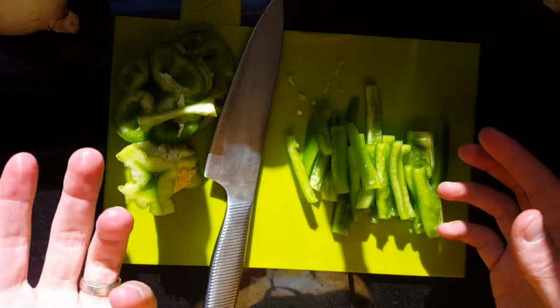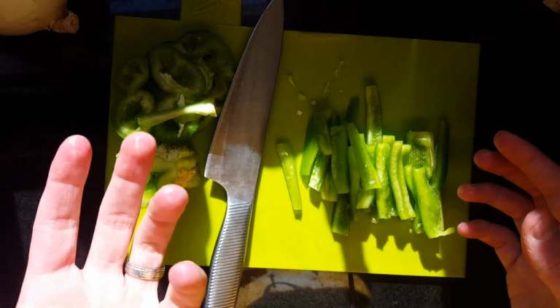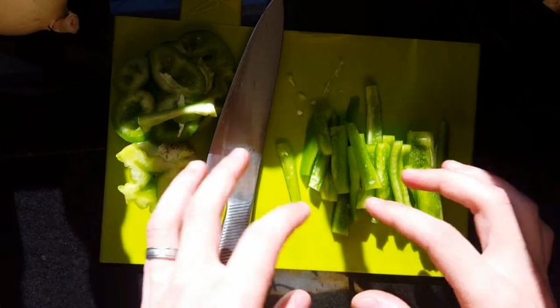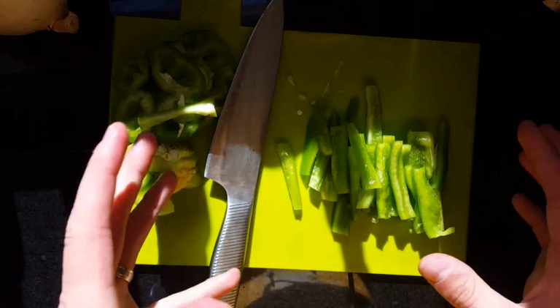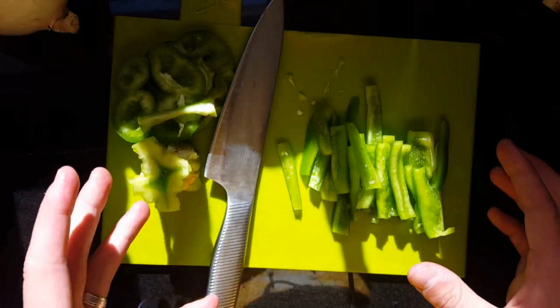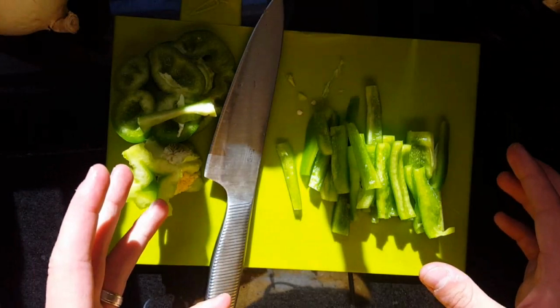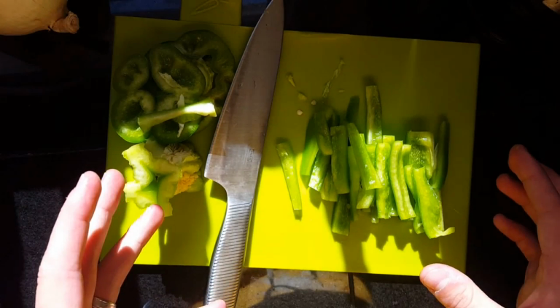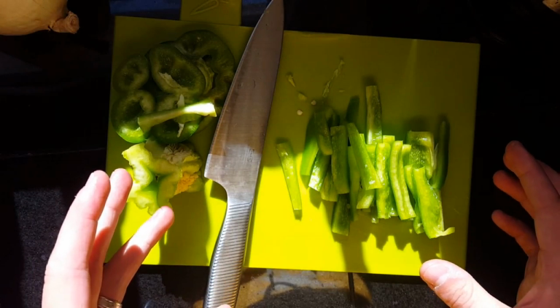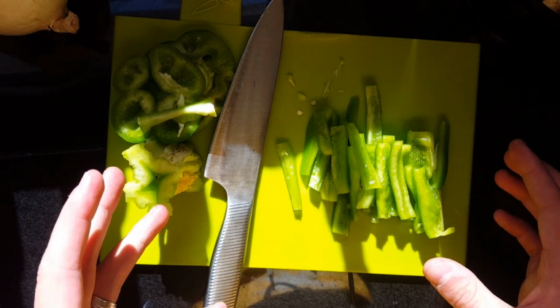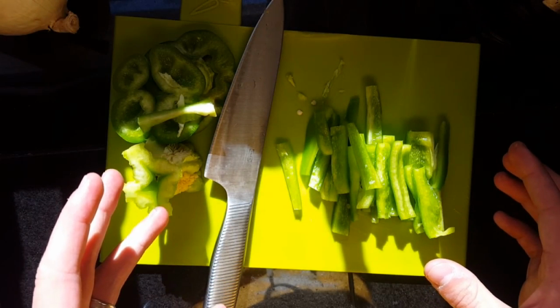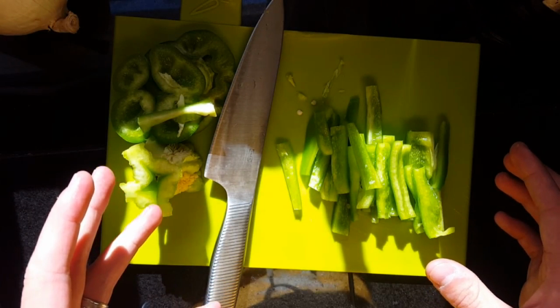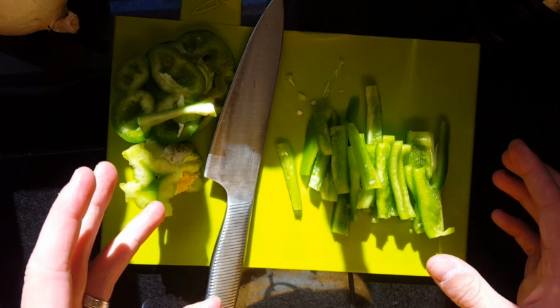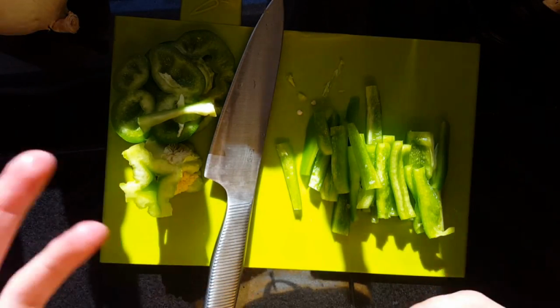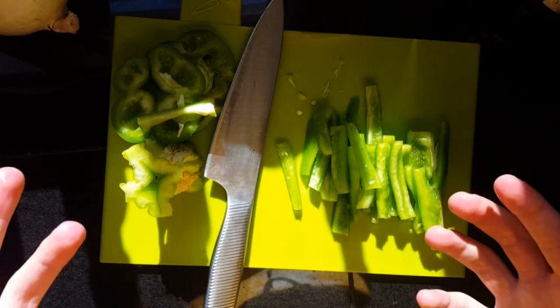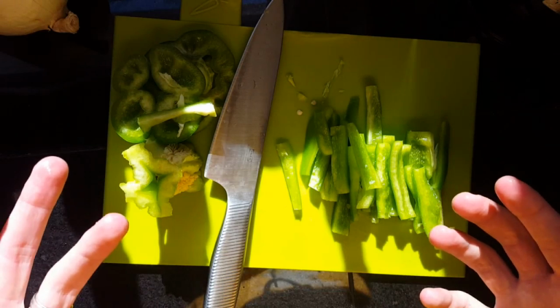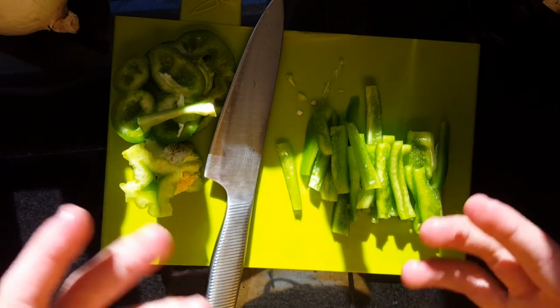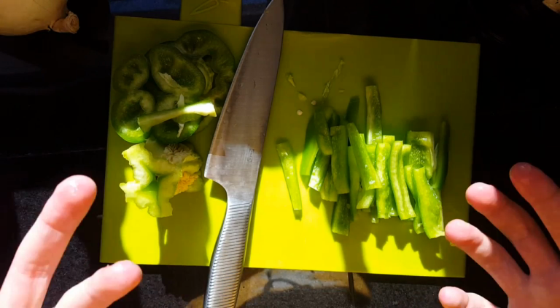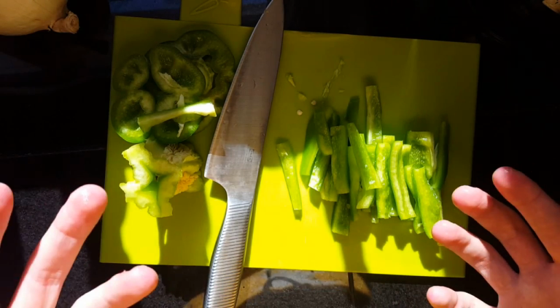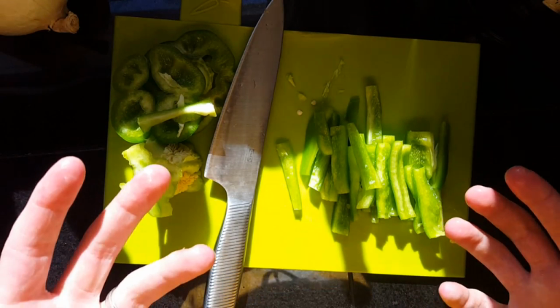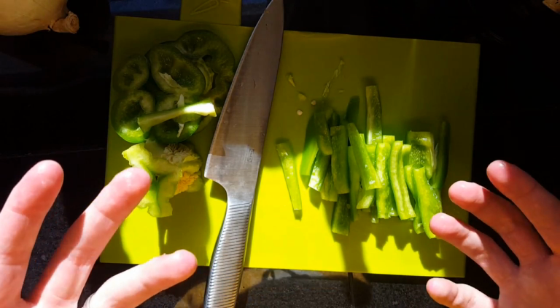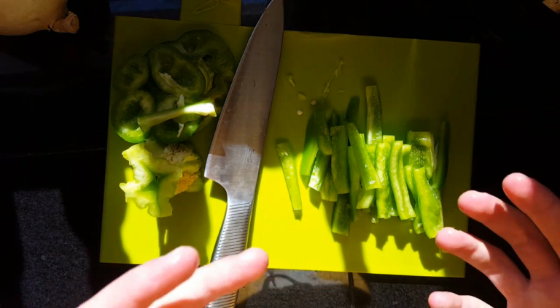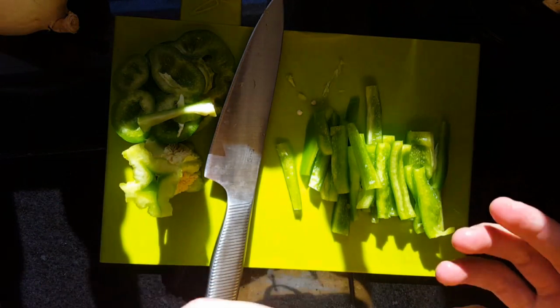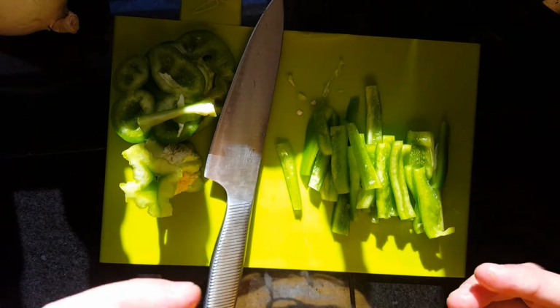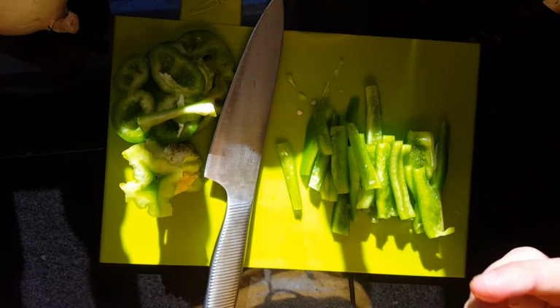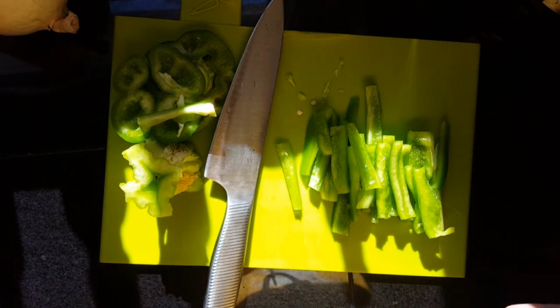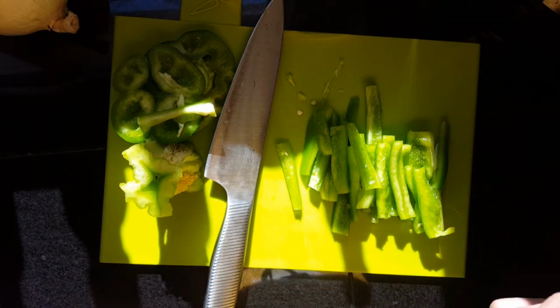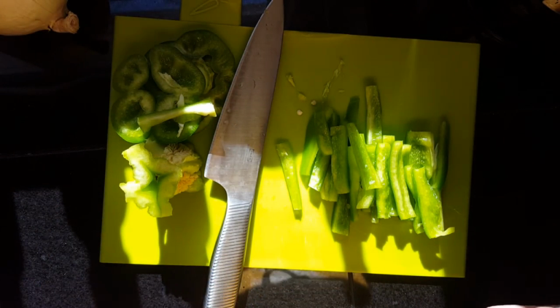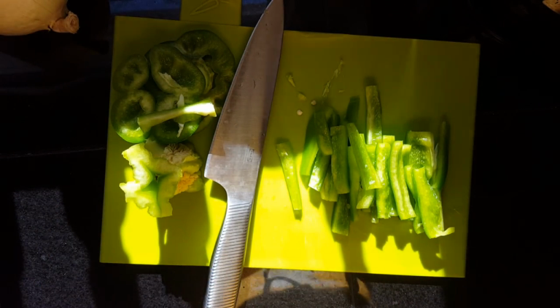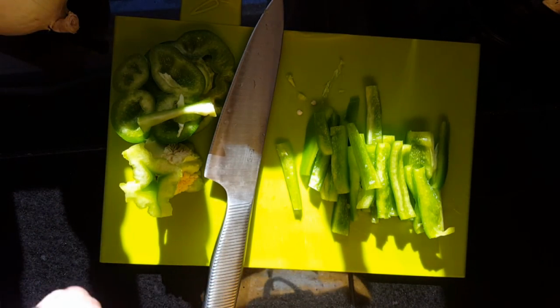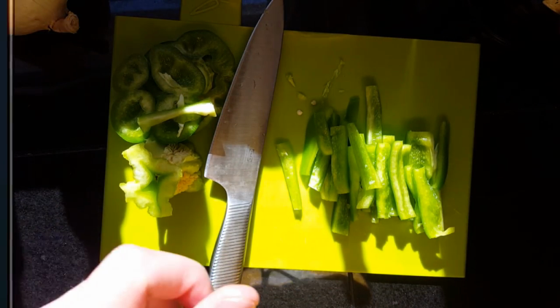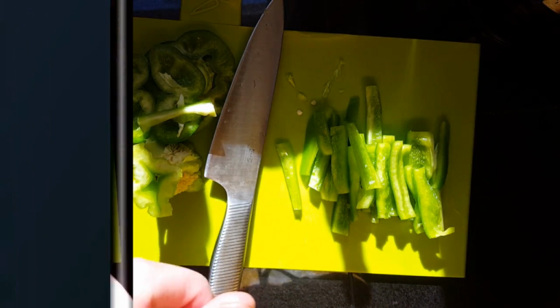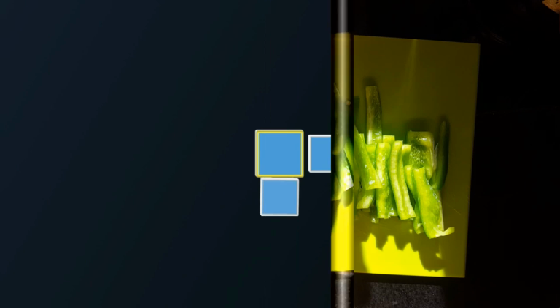That's it — that's how you box cut a pepper. Leave a comment below and tell me what else you guys want to know, and we'll do it. All right, I'll see you in the next one. Bye!